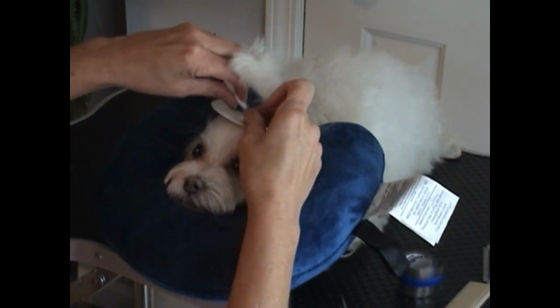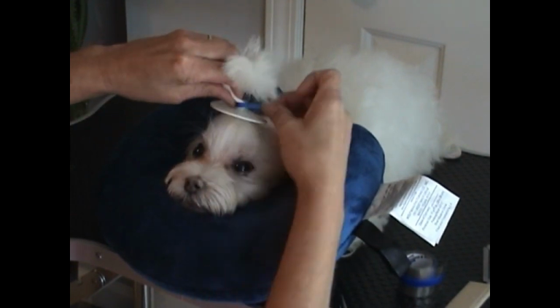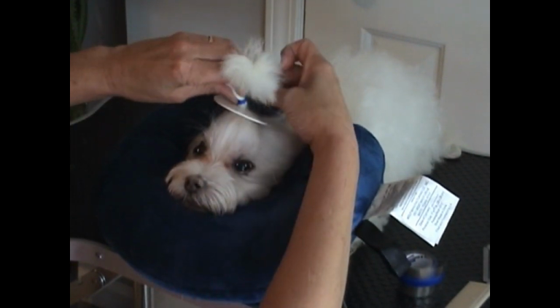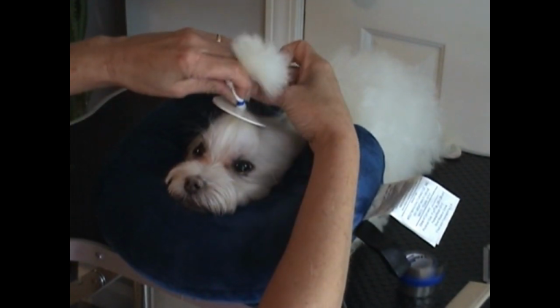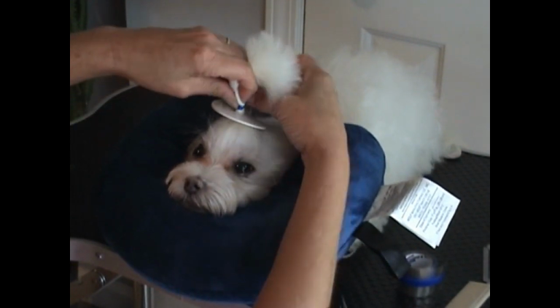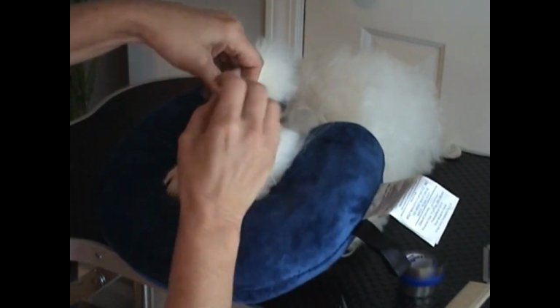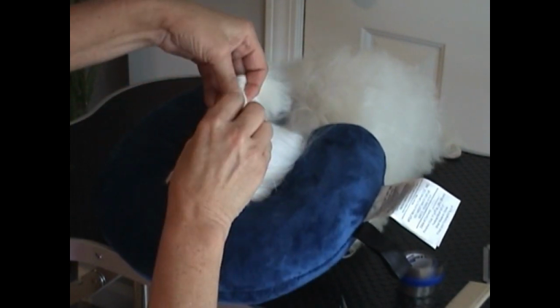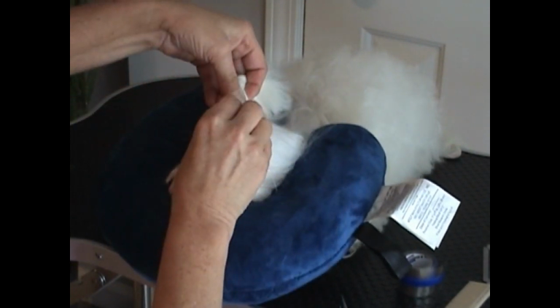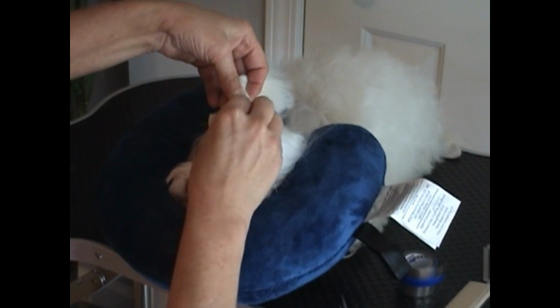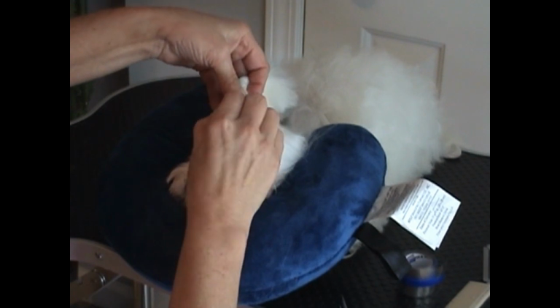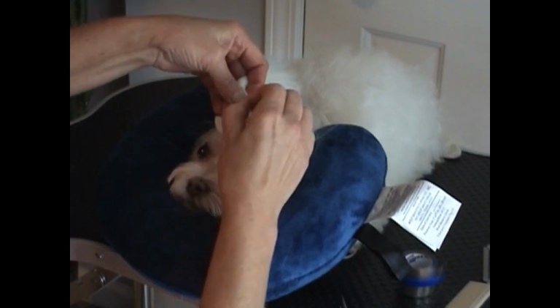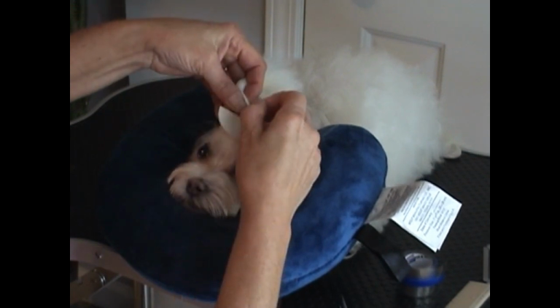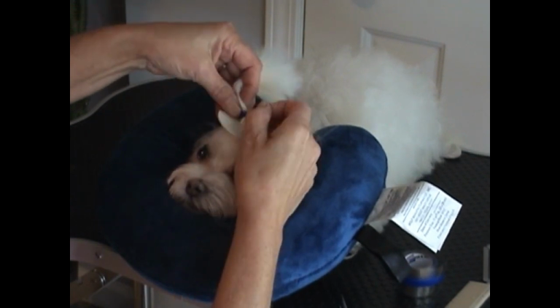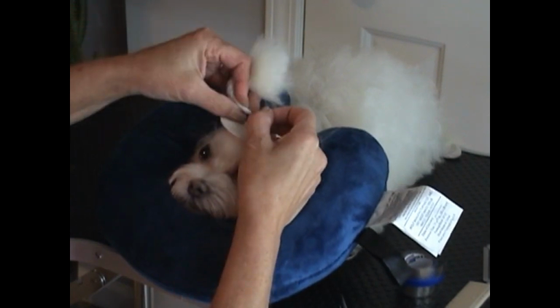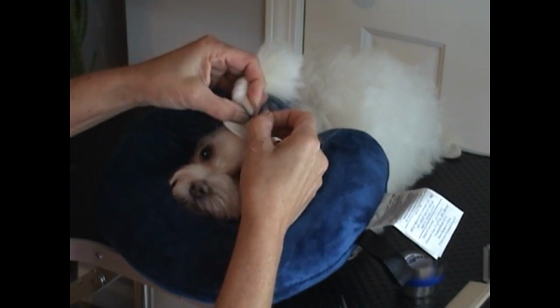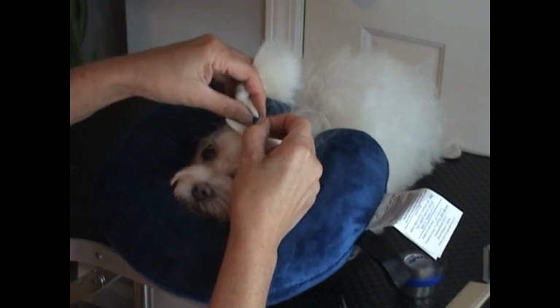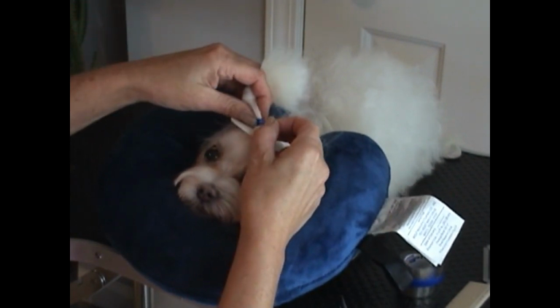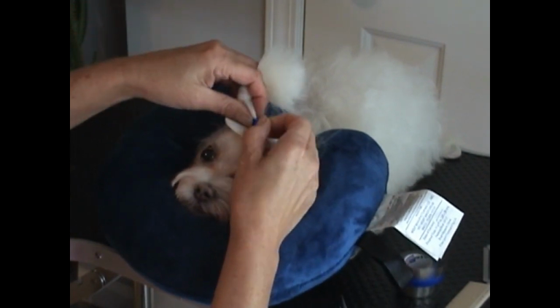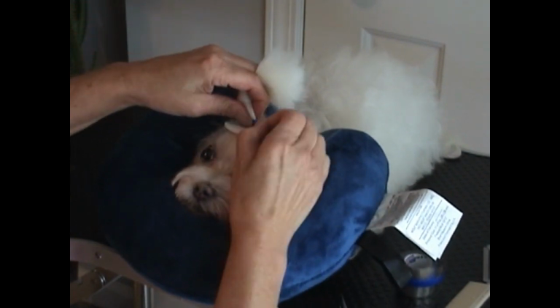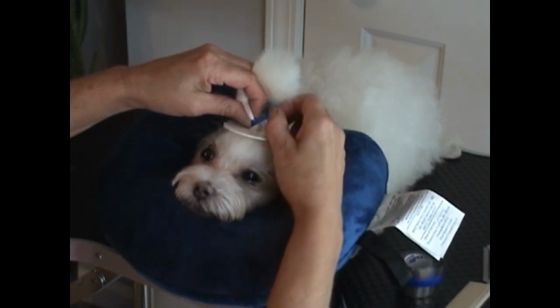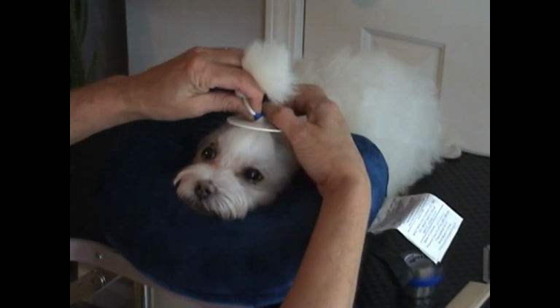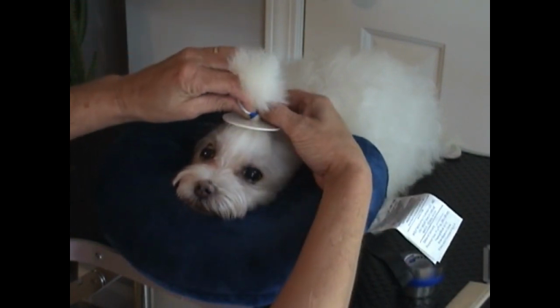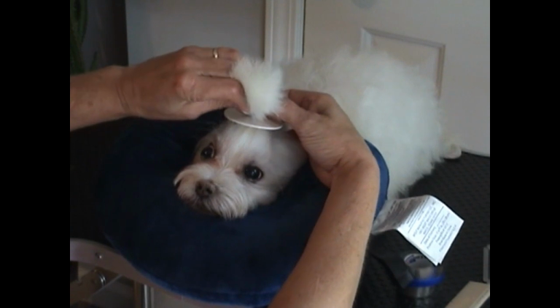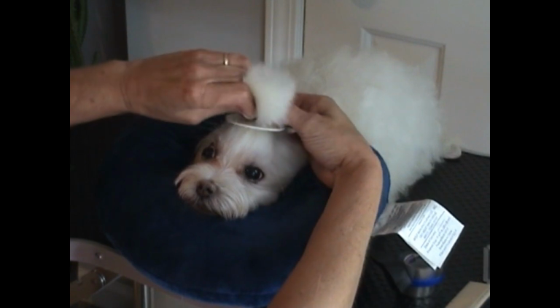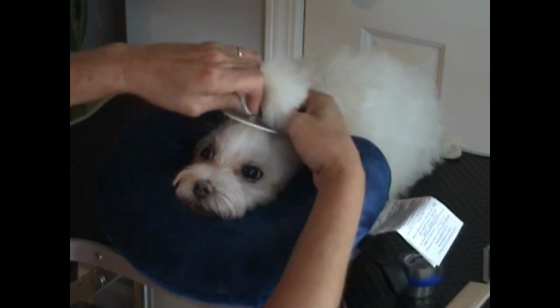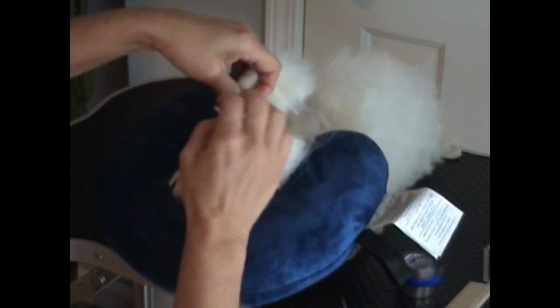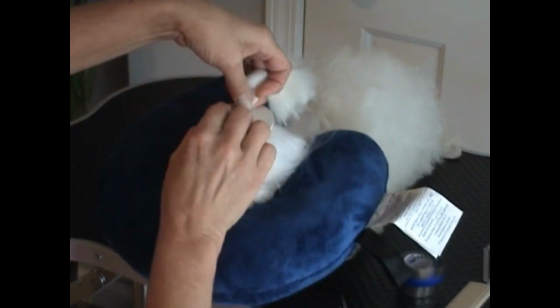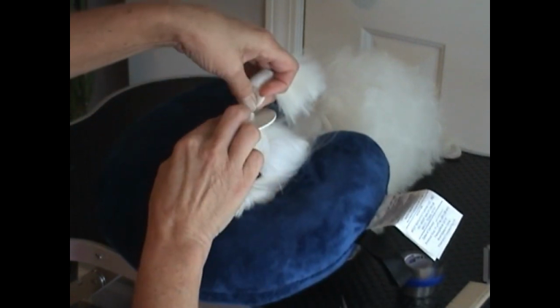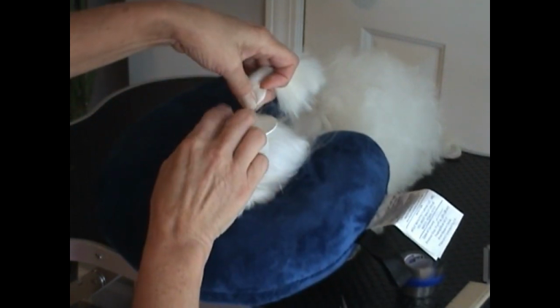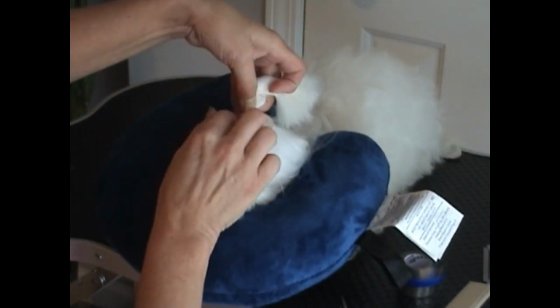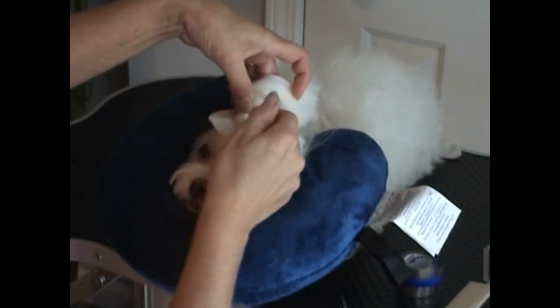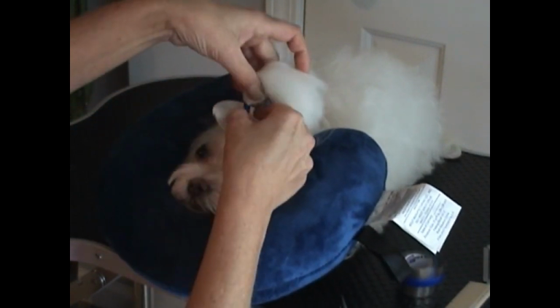Now that I have it out of the way, I want to pull the wrap around and get it connected. Now that I have it connected, you want to stretch it. The more you stretch it, the tighter it is actually going to last.